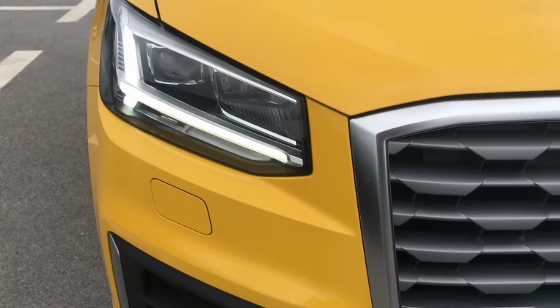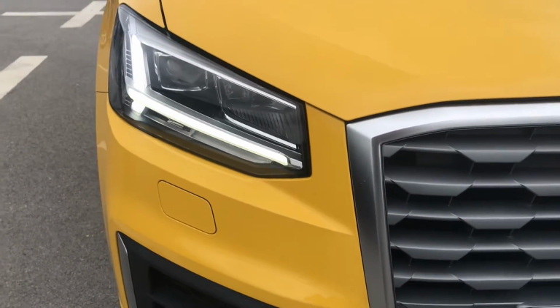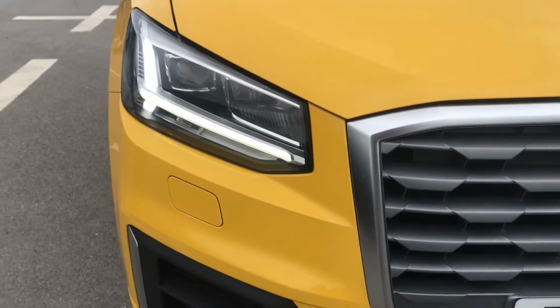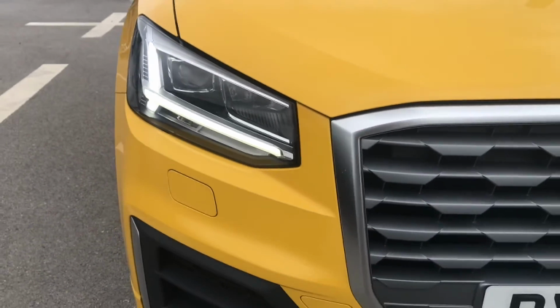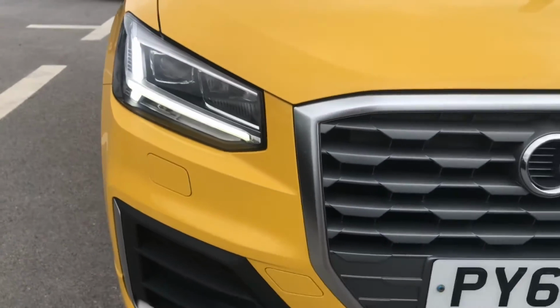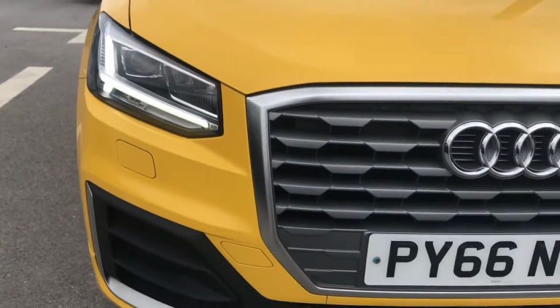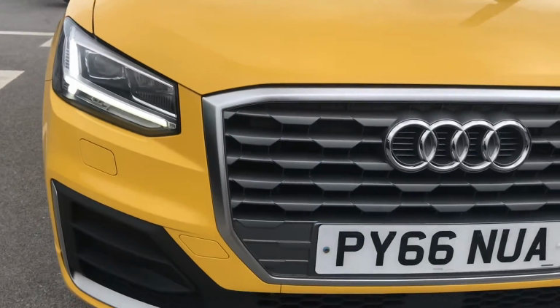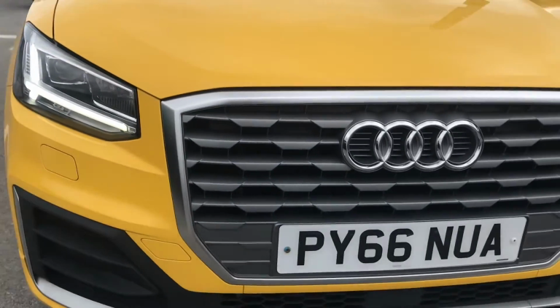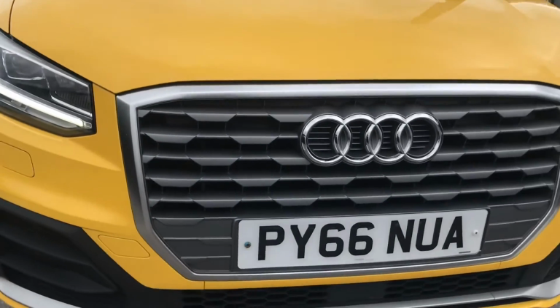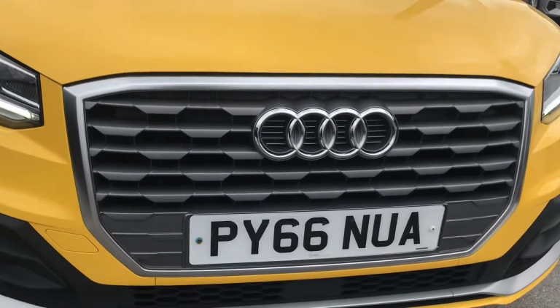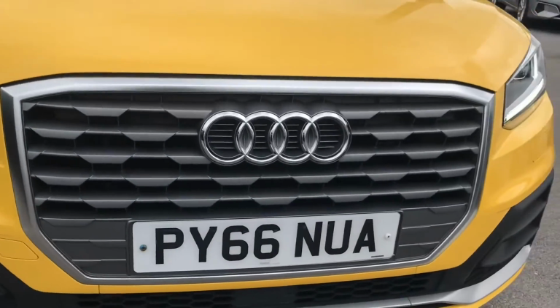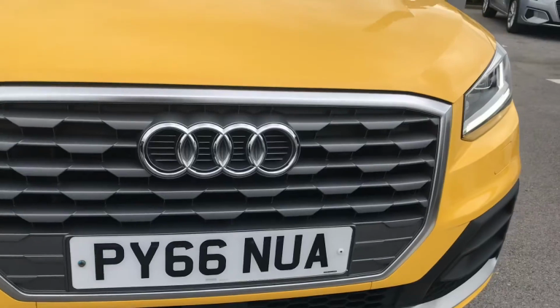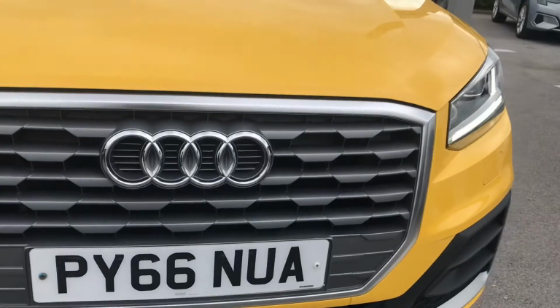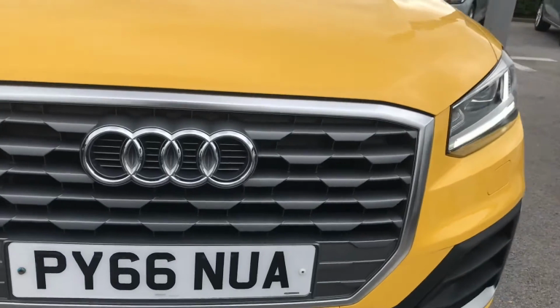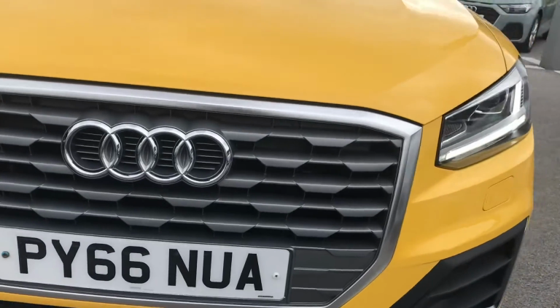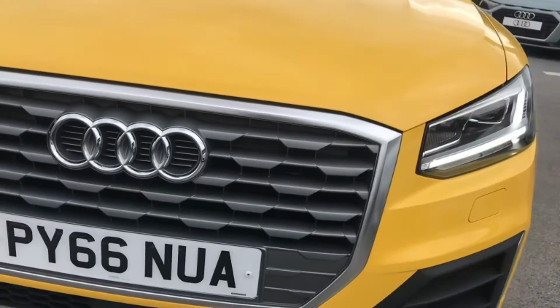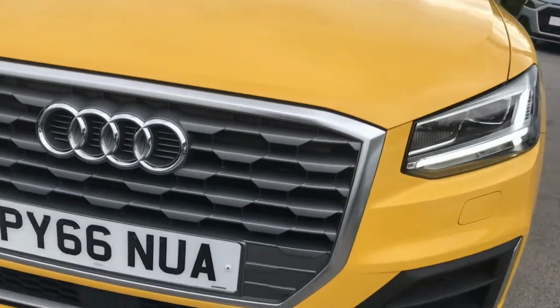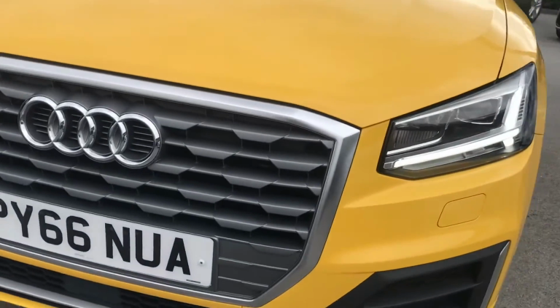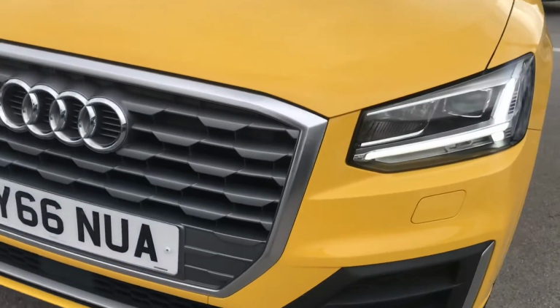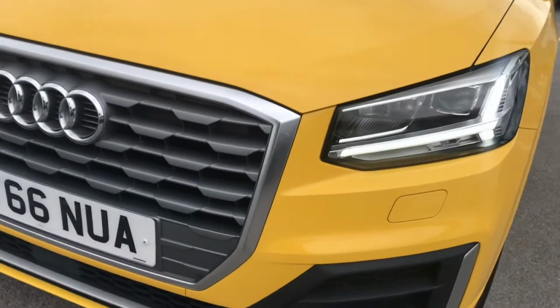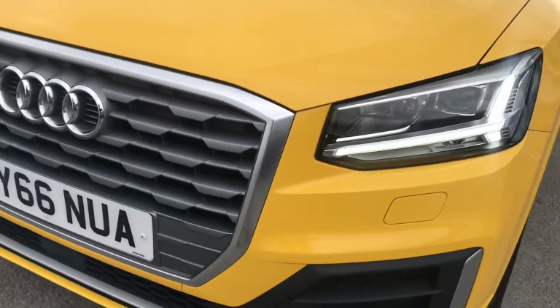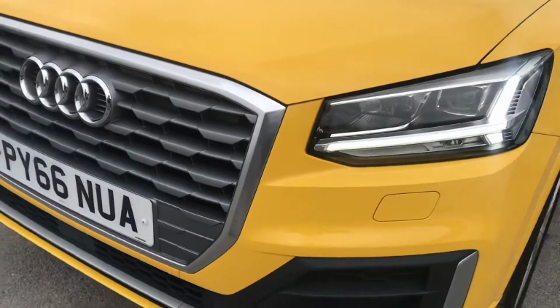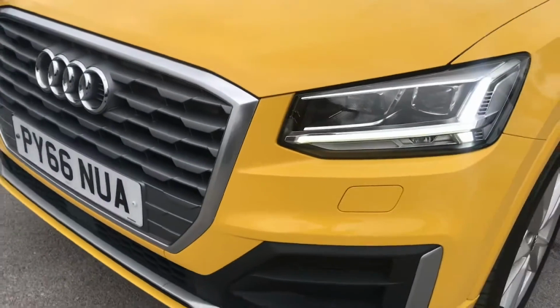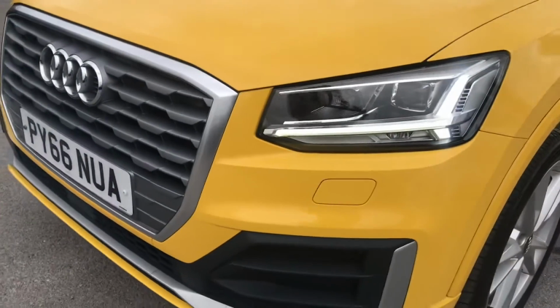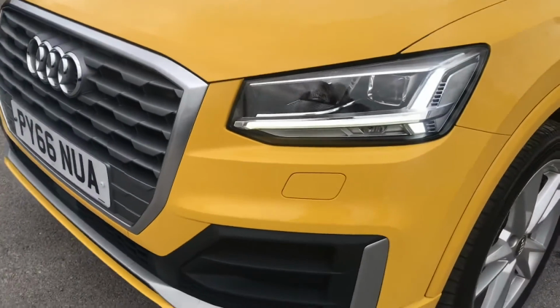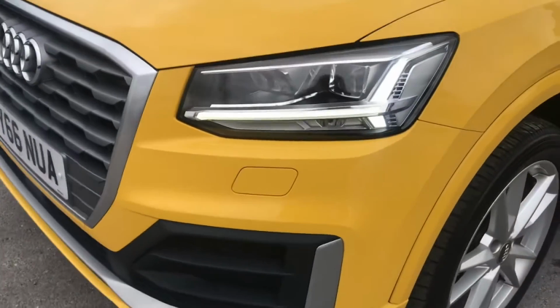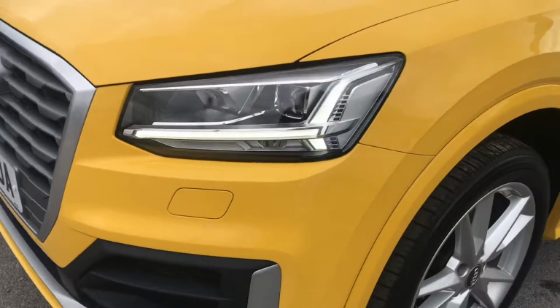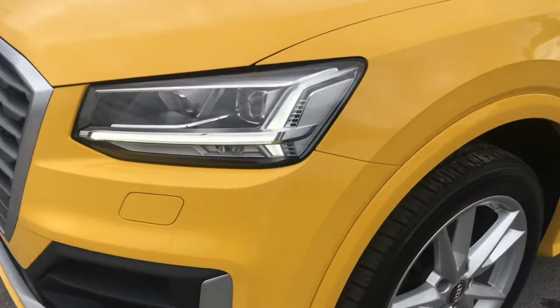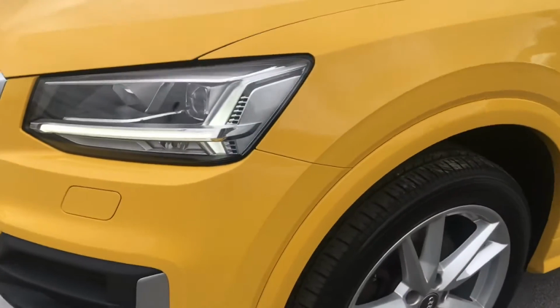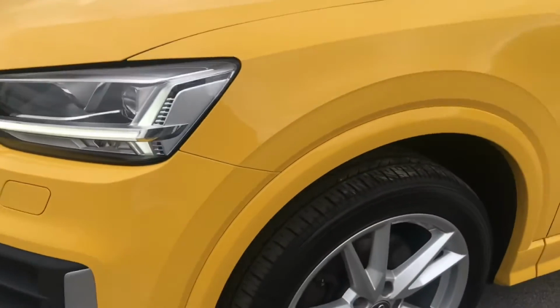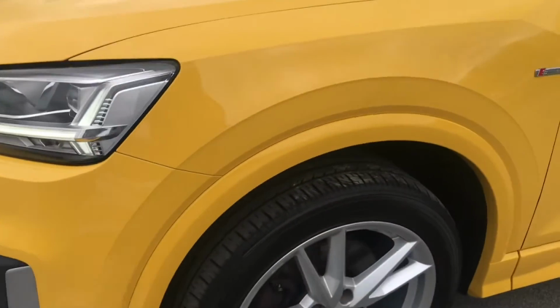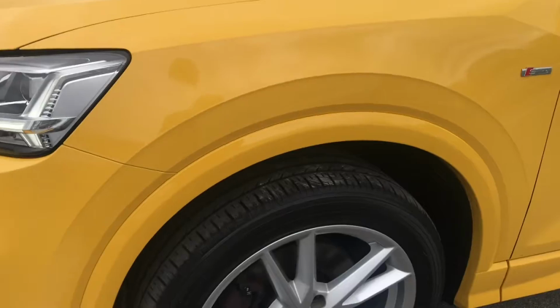It is finished in the very distinctive Vegas yellow. We have got the LED headlights.